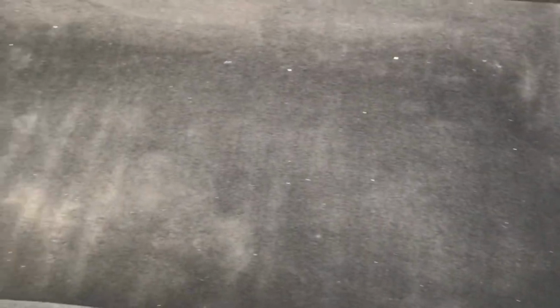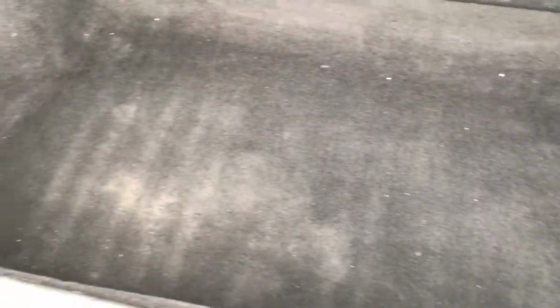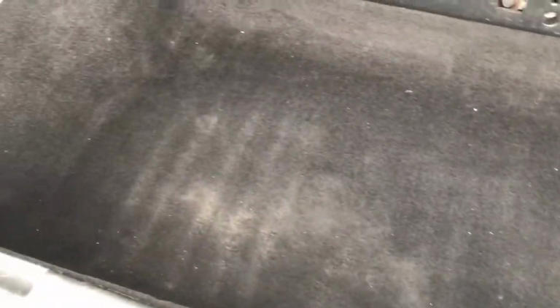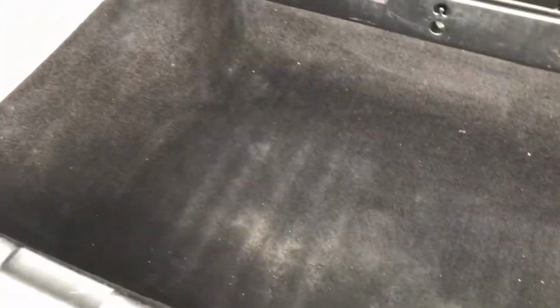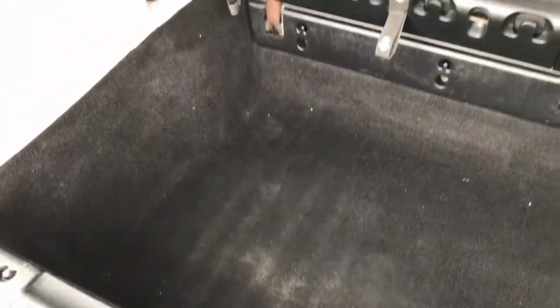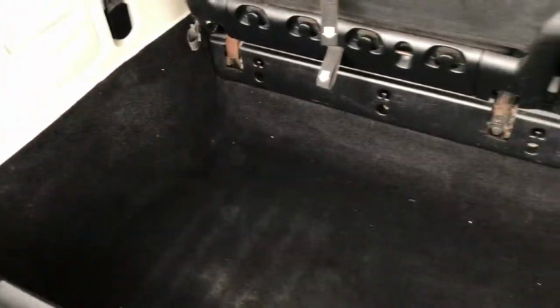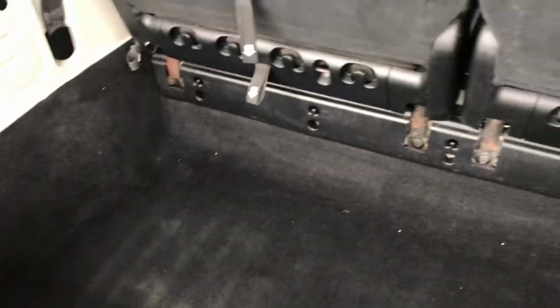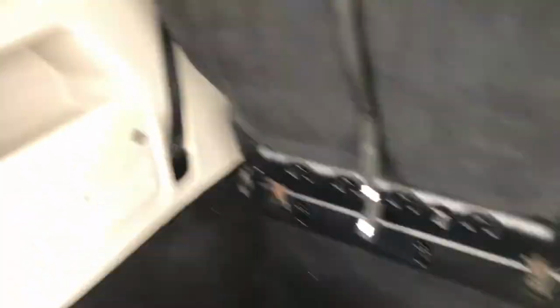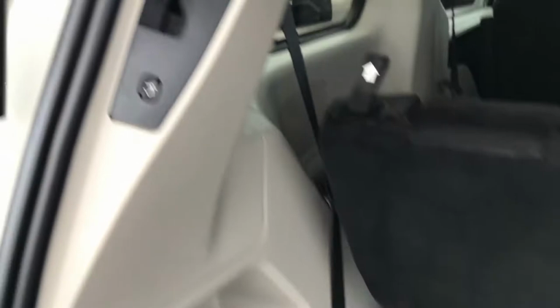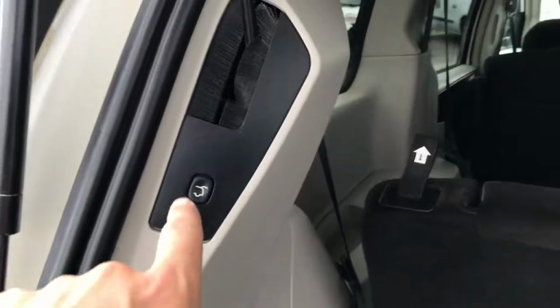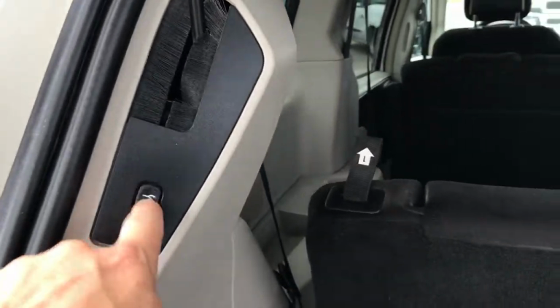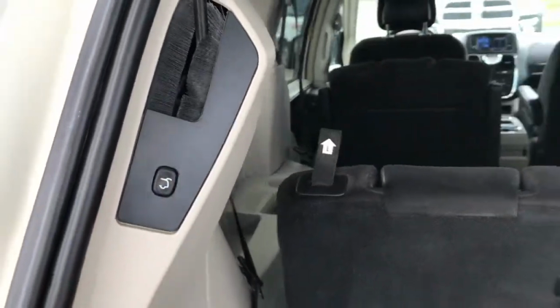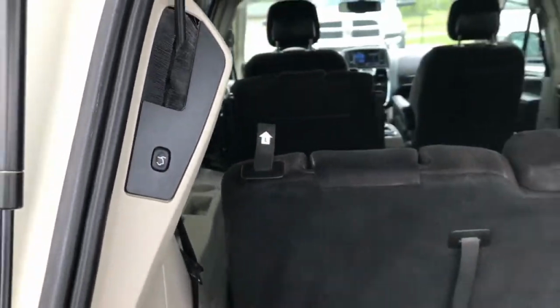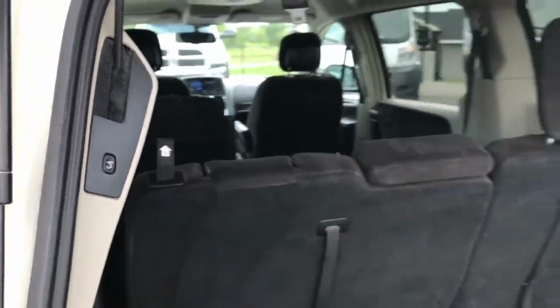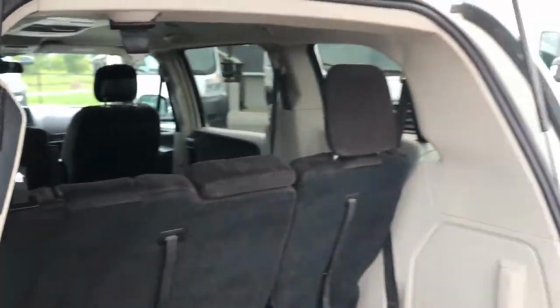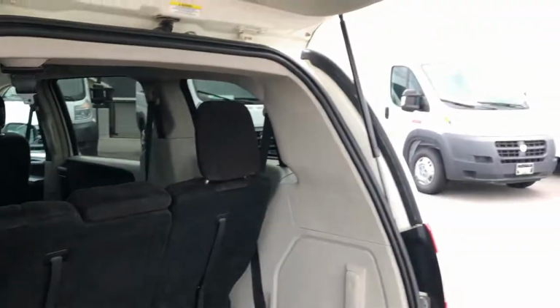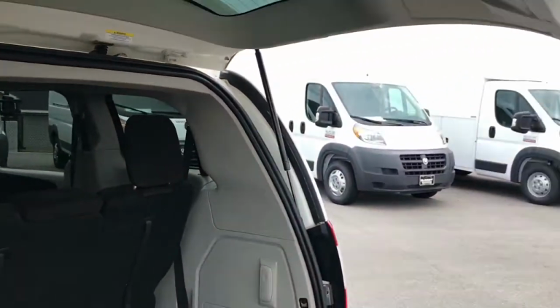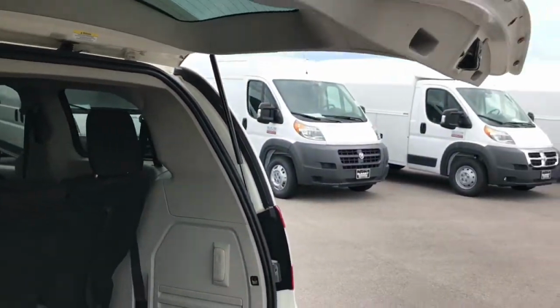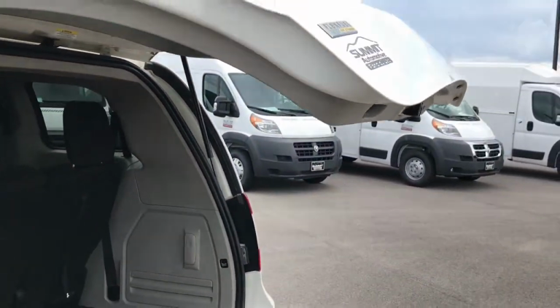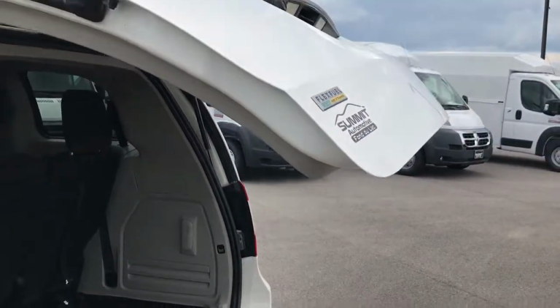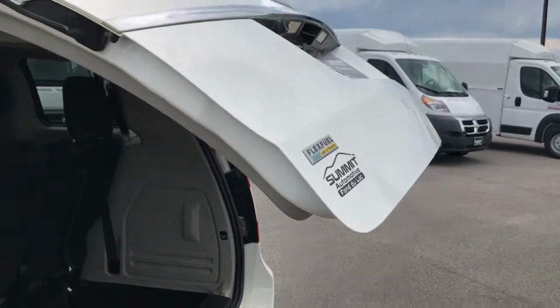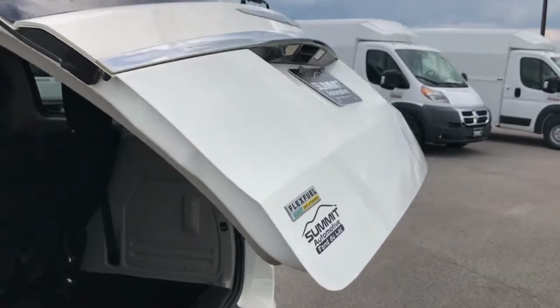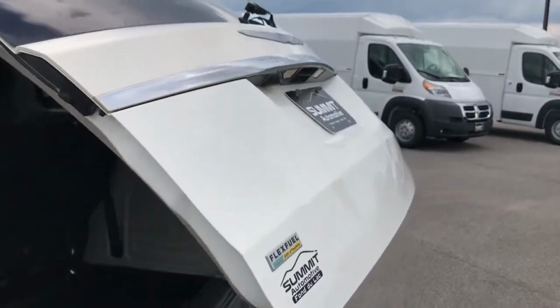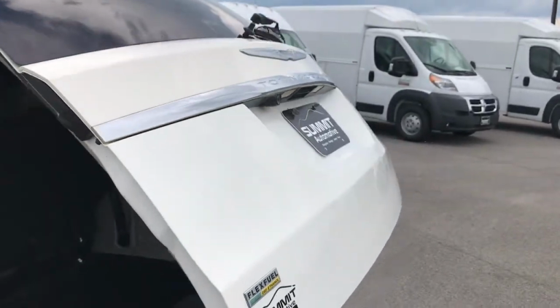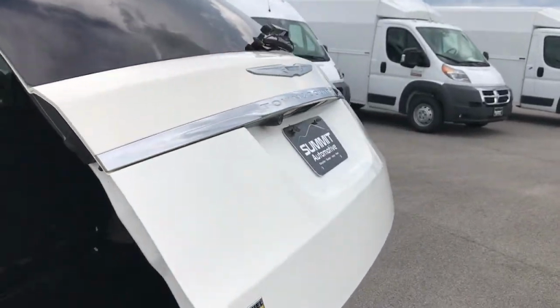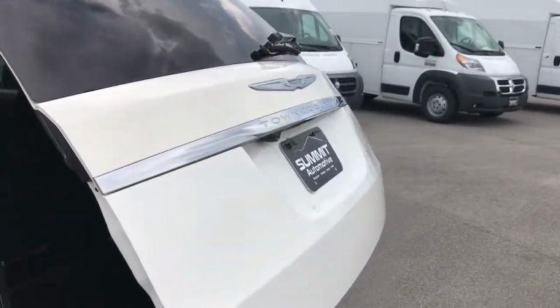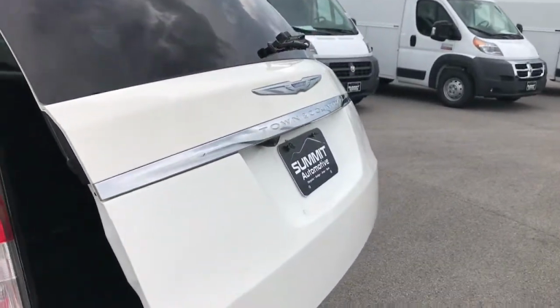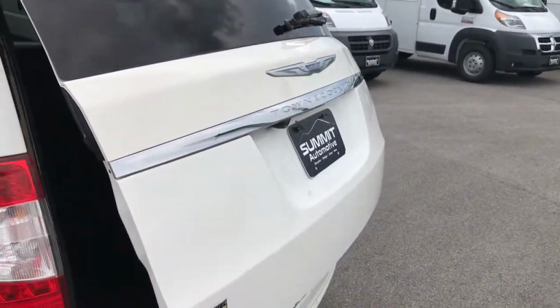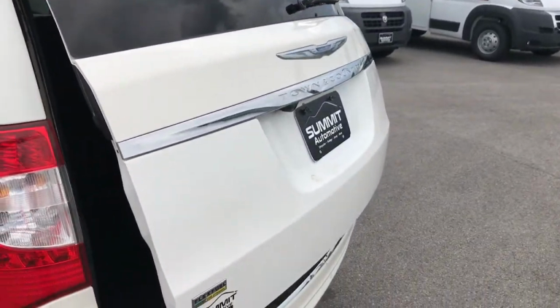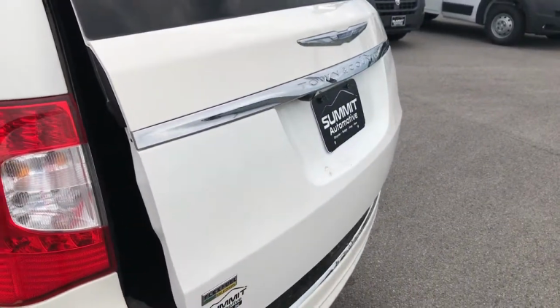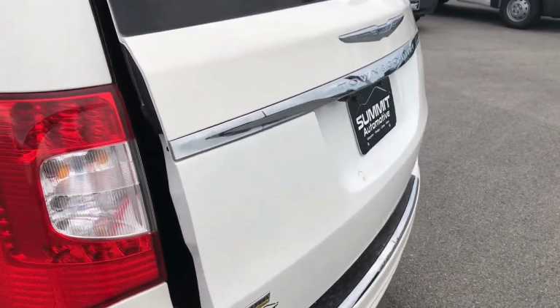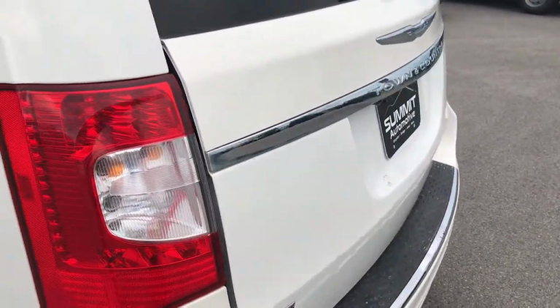Back storage area is very clean — no rips or tears. This is the power gate button that goes down like that. See that the tailgate's in really nice shape.